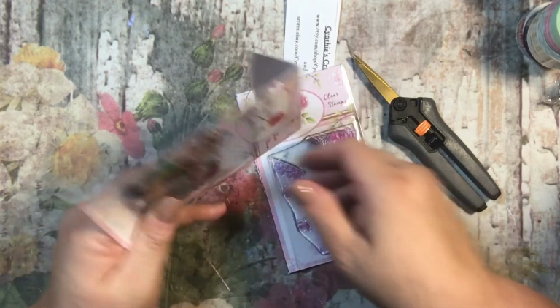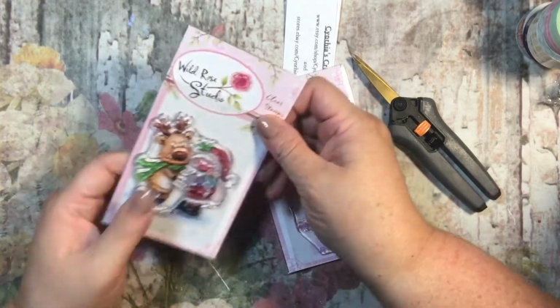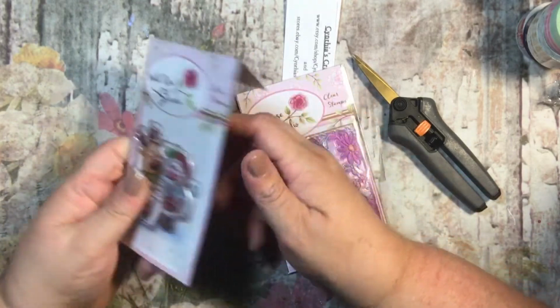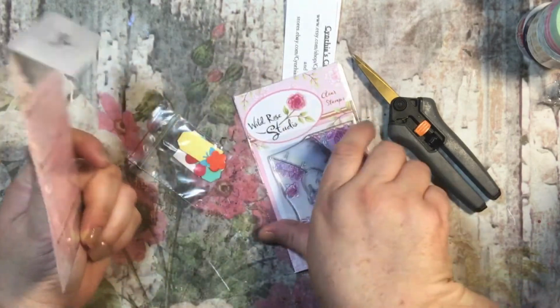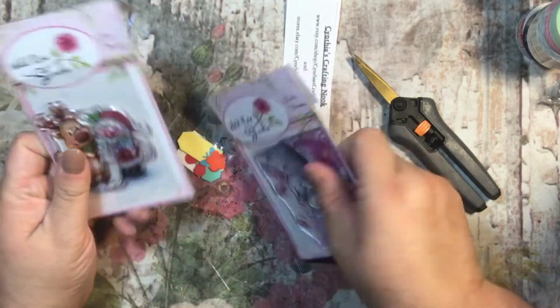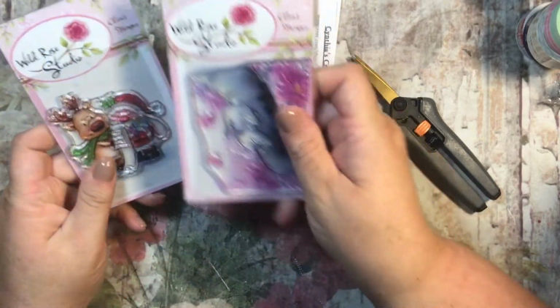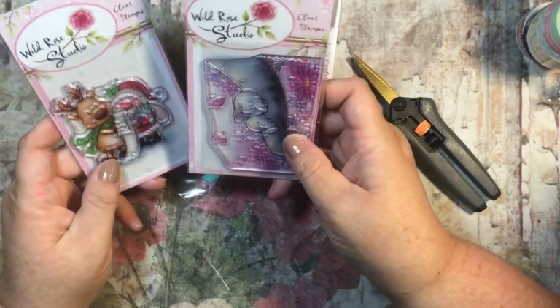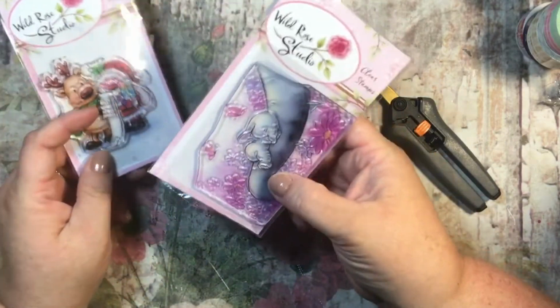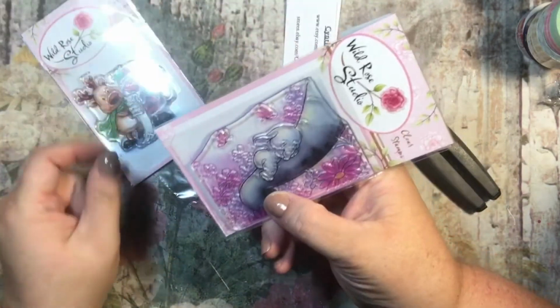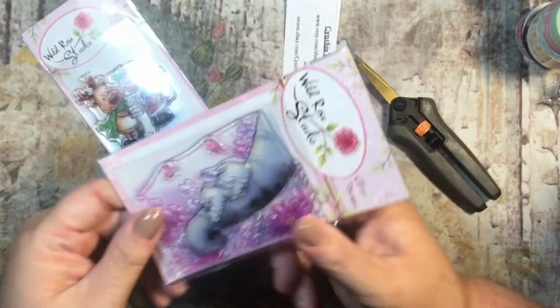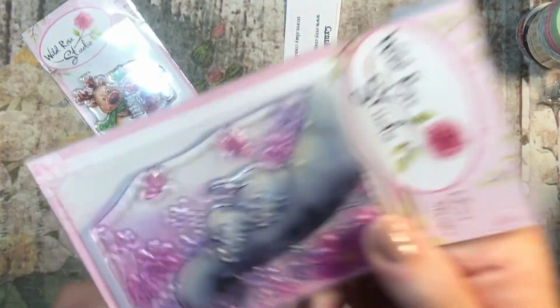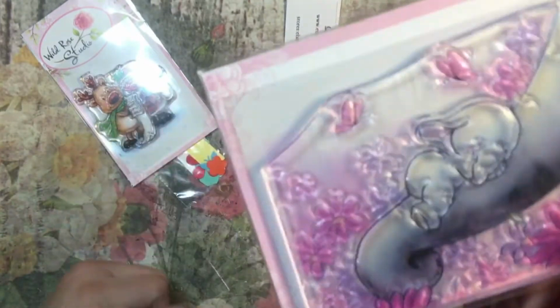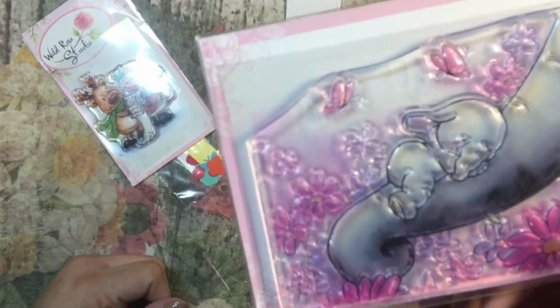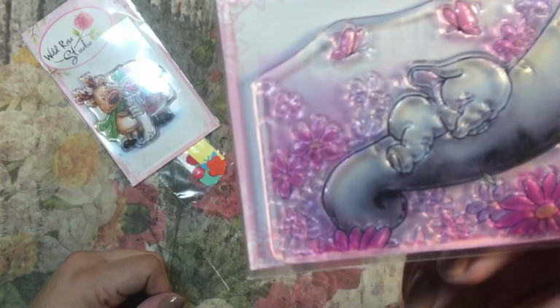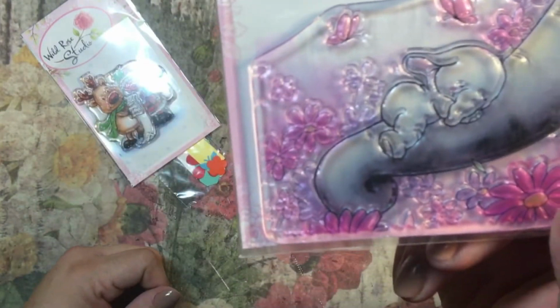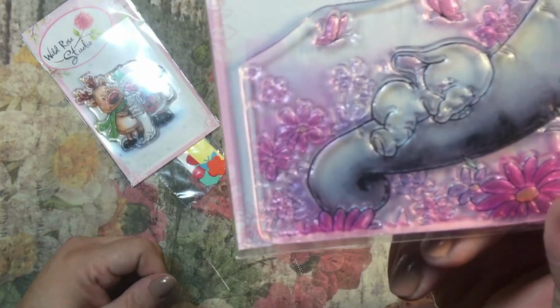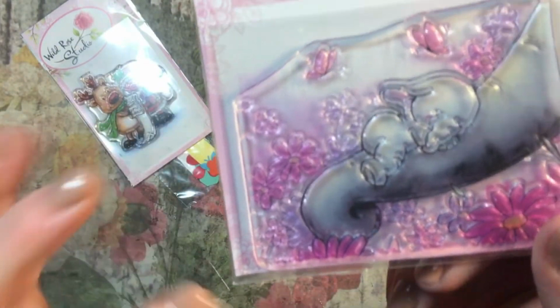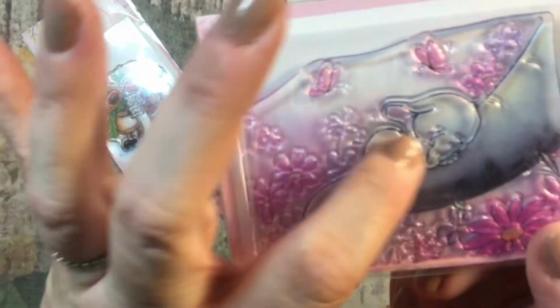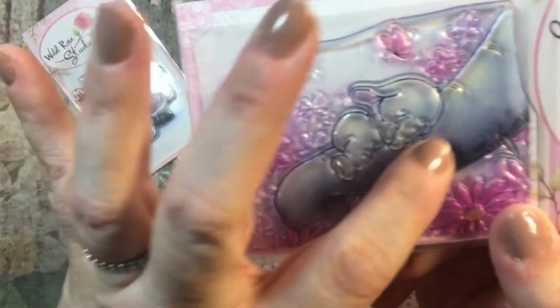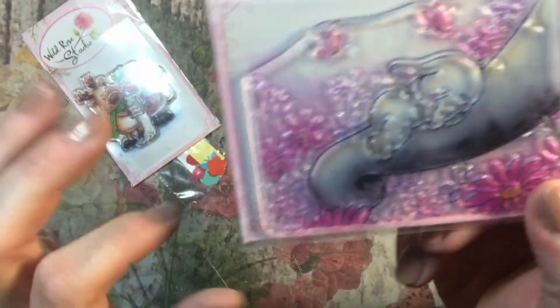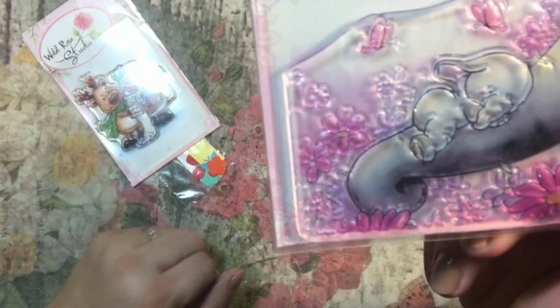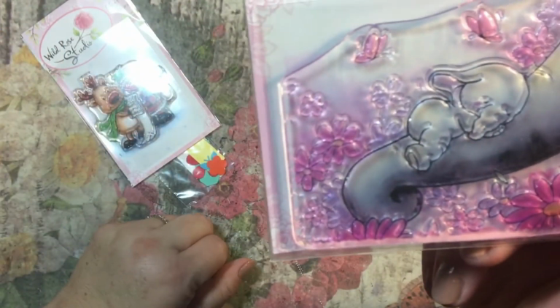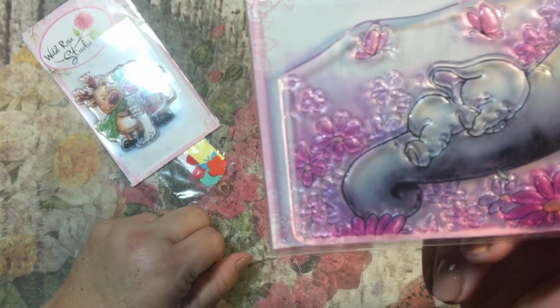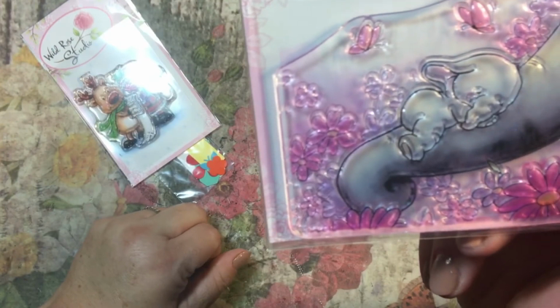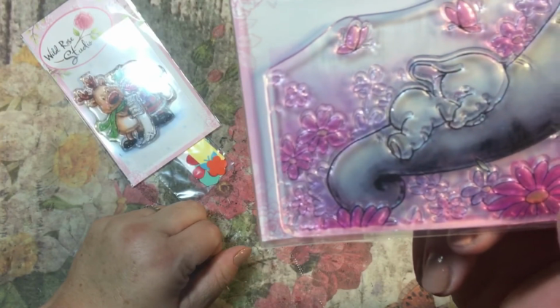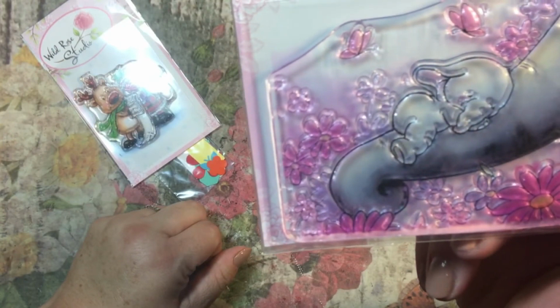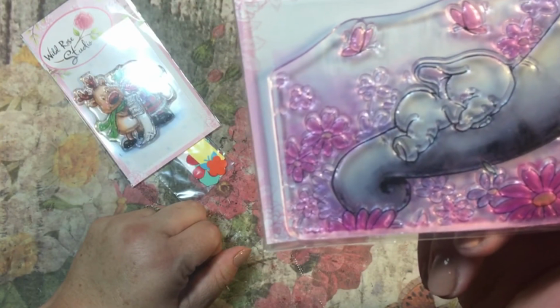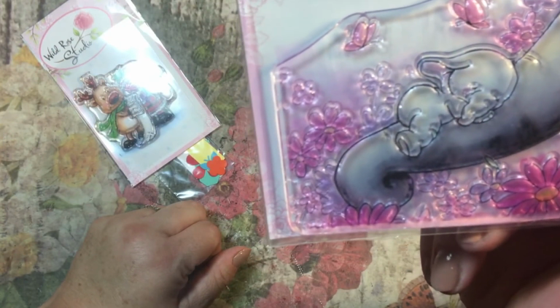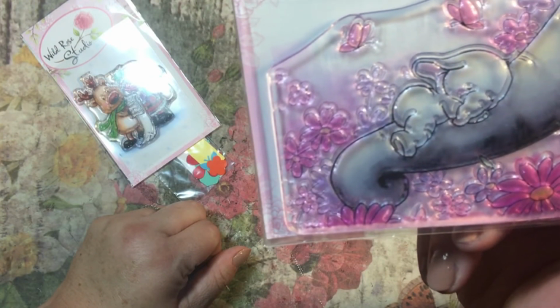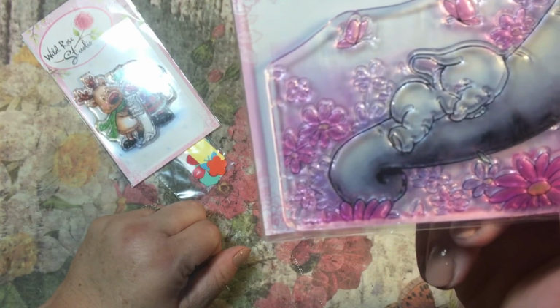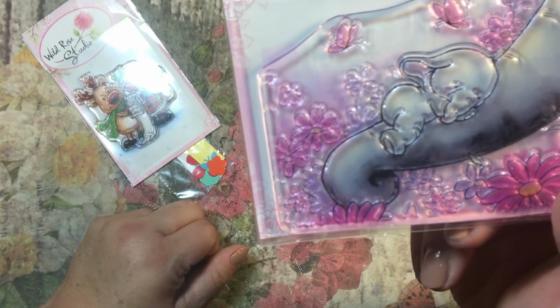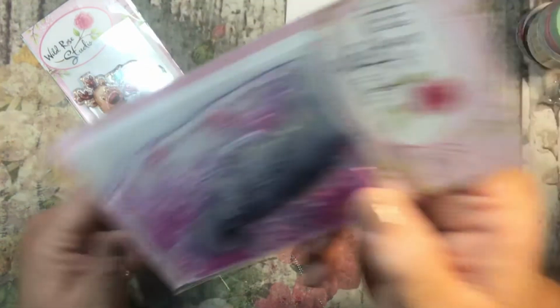But I ordered these two little stamps. They're Wild Rose Studio stamps. Look at how sweet this is — the little baby elephant sleeping on her mama's trunk, or her baba's, whichever. Oh my gosh, it was adorable.